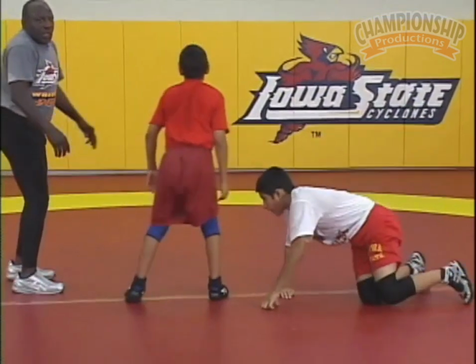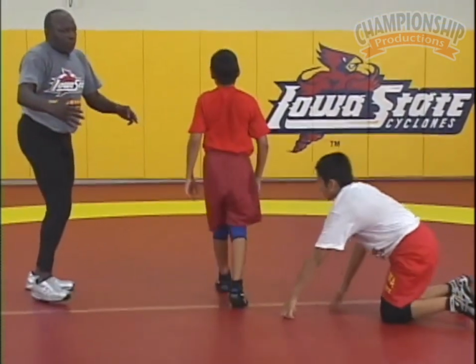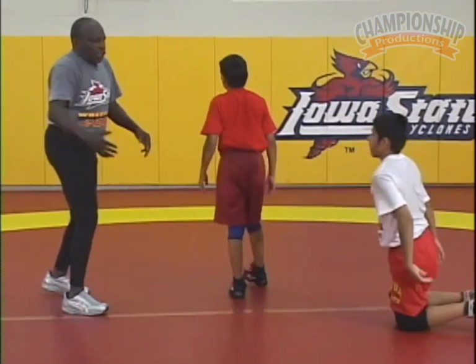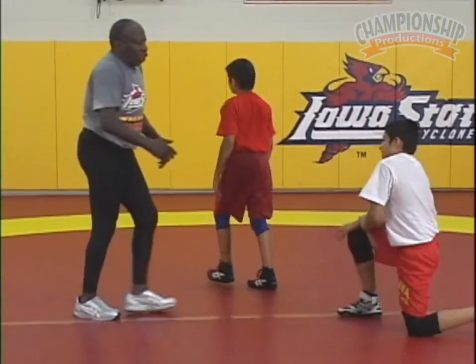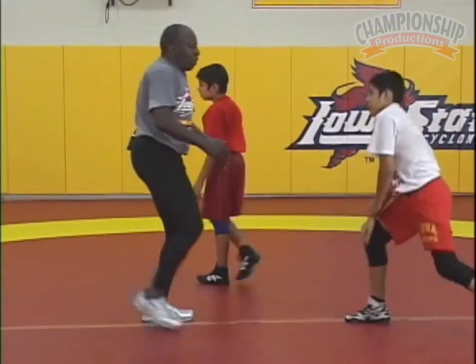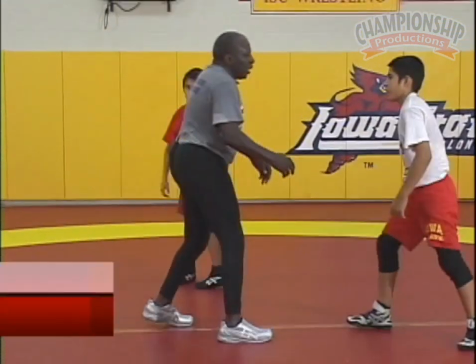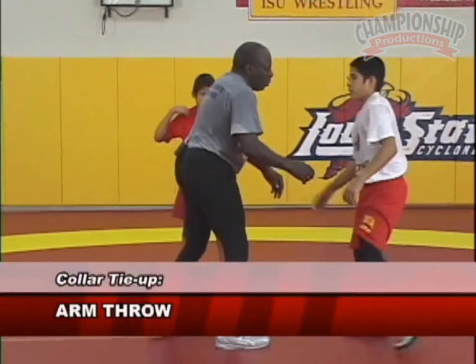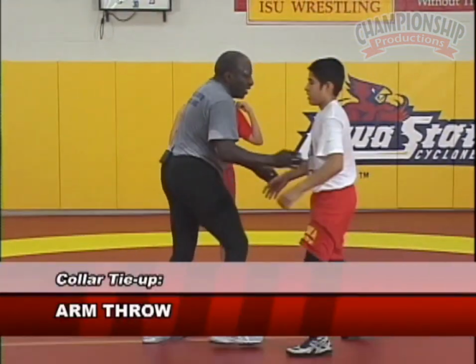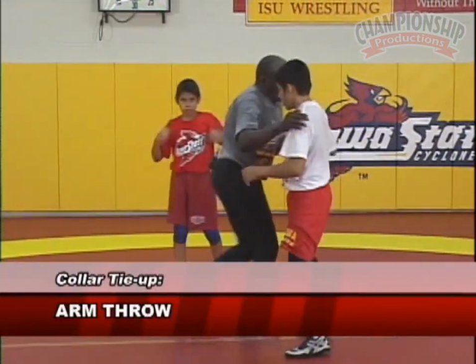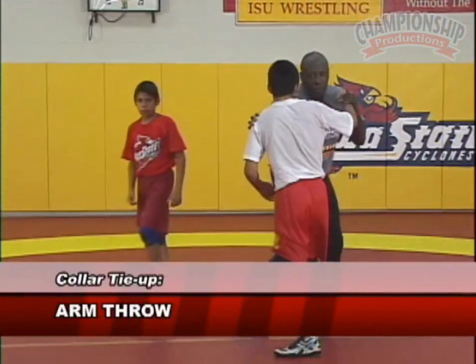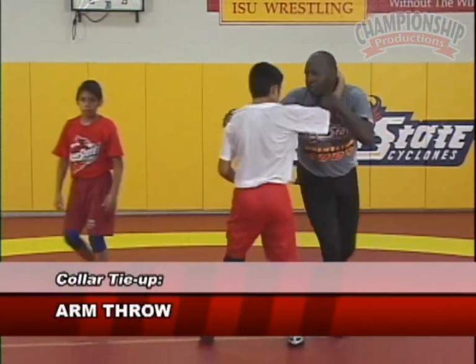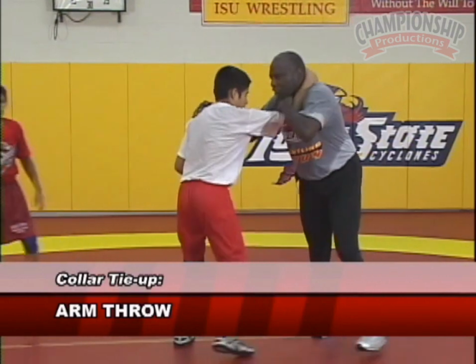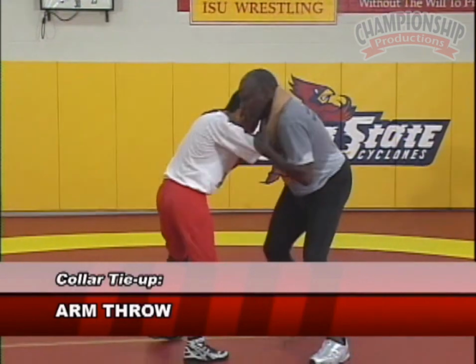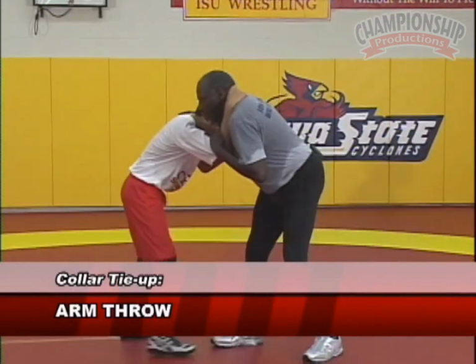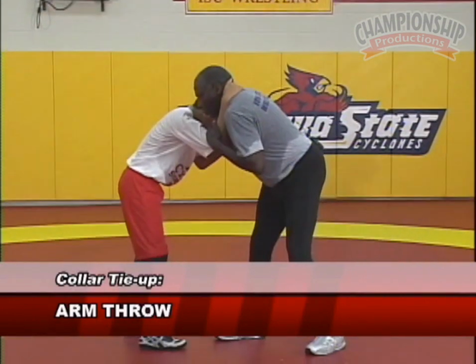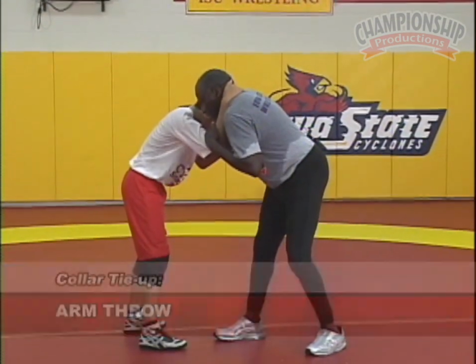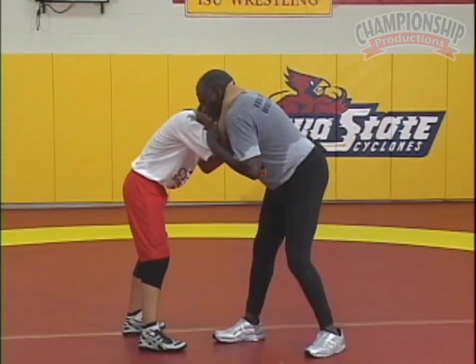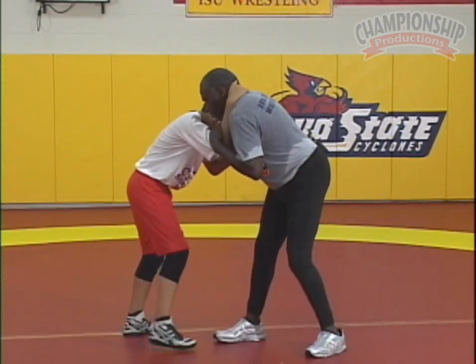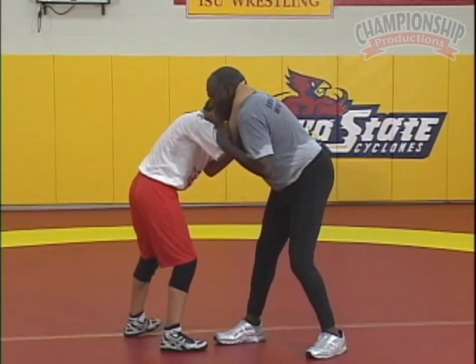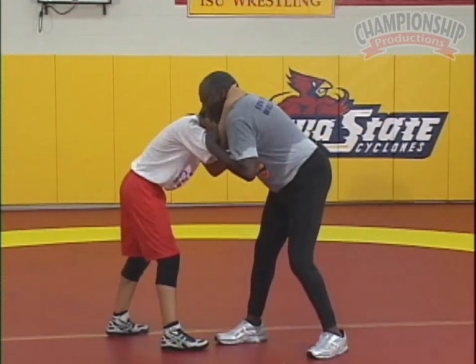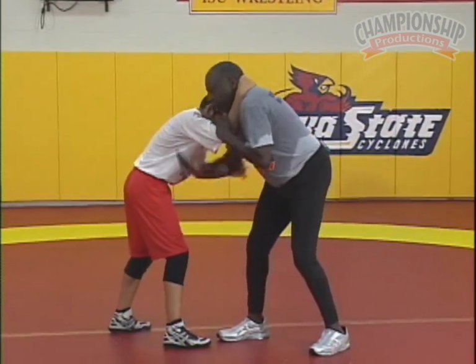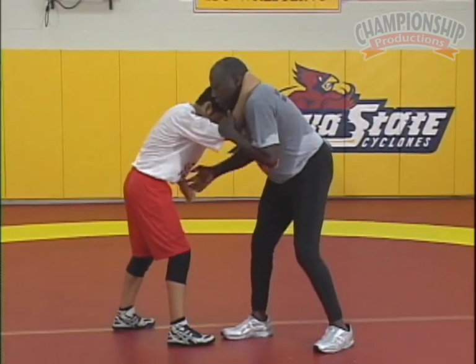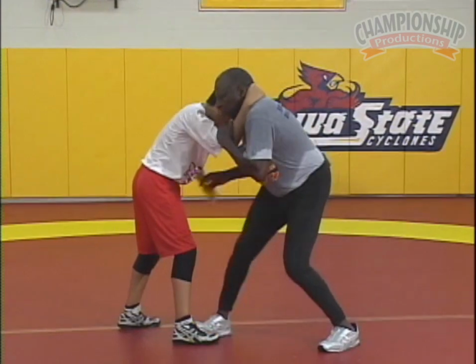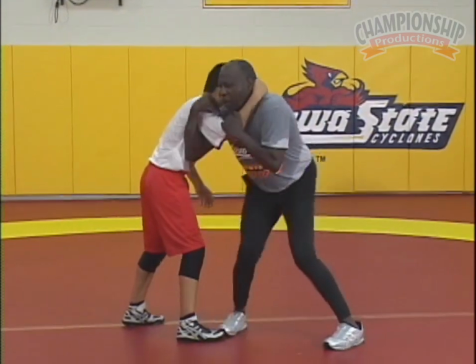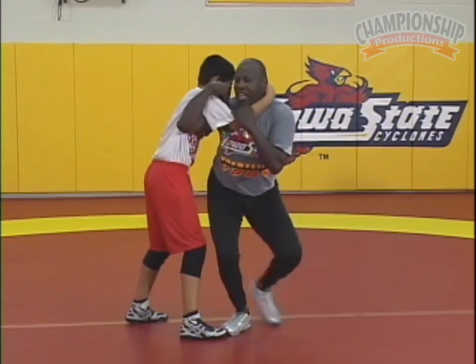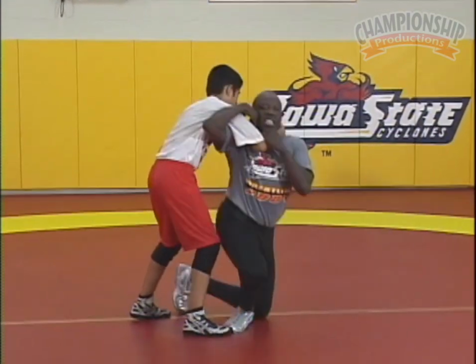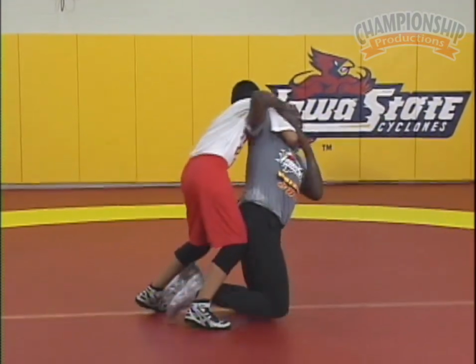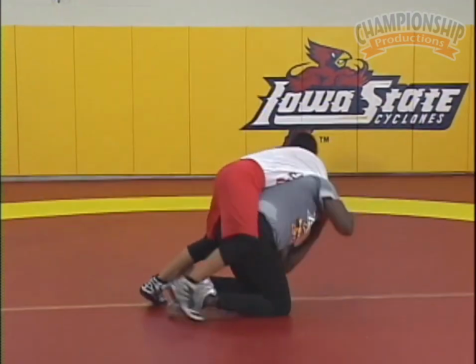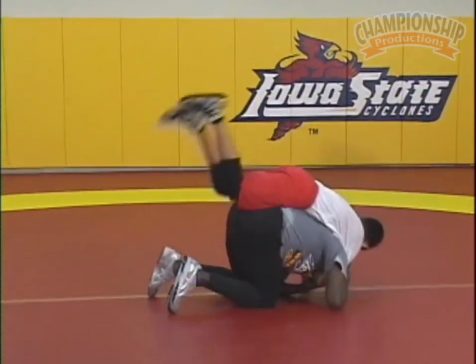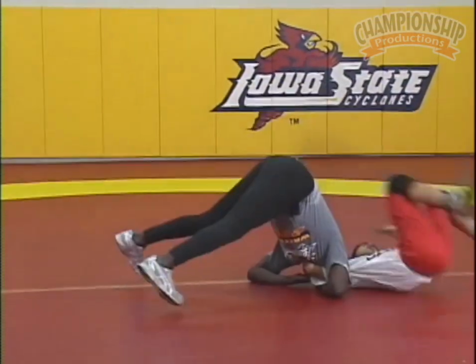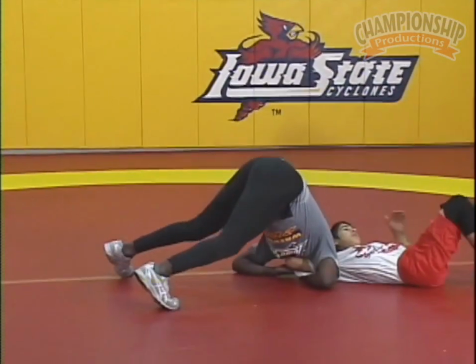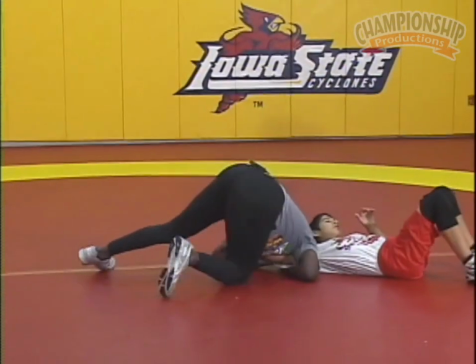The other position that this occurs from is when your opponent has a collar tie up. I want to be able to do the same technique with my feet. The arm goes under, I turn my body, kneel down, hips up.